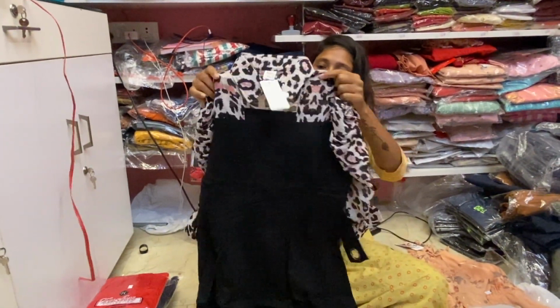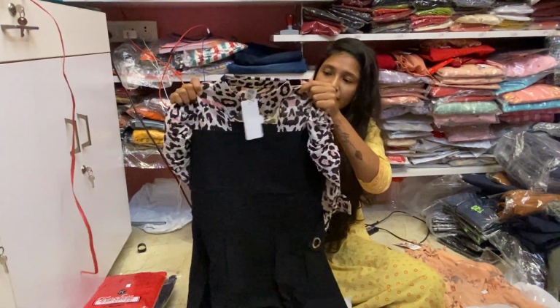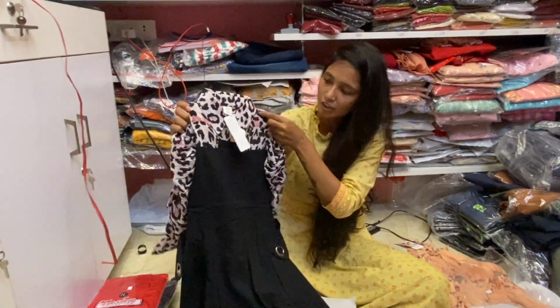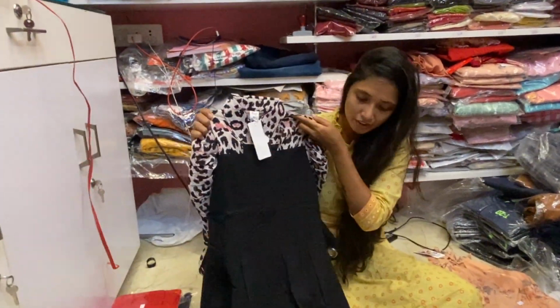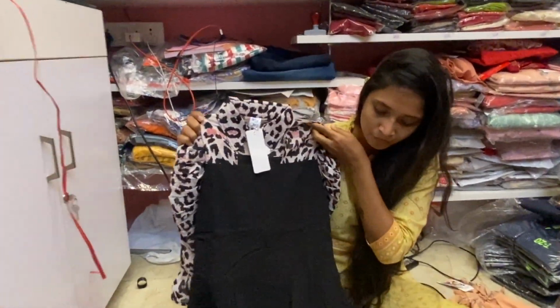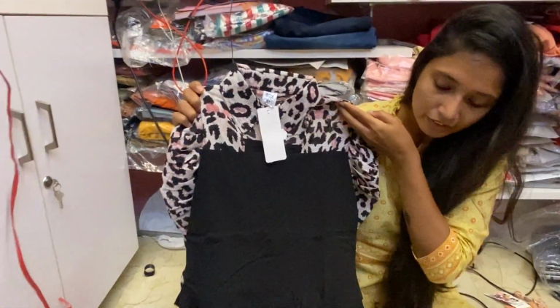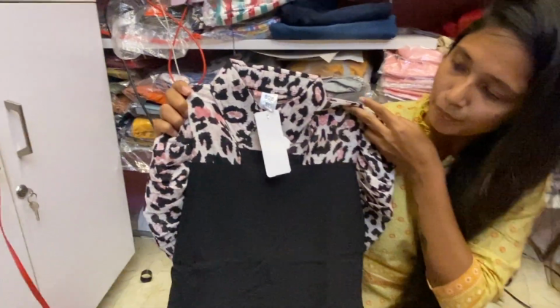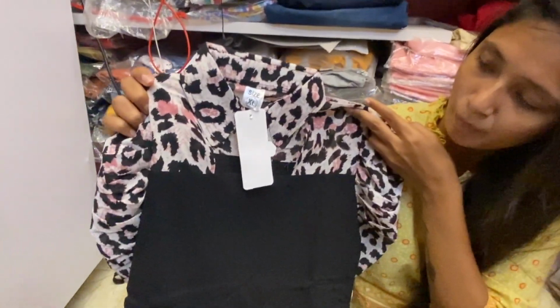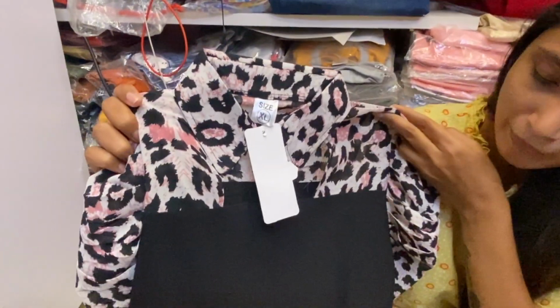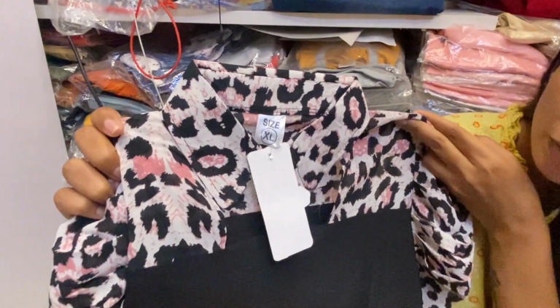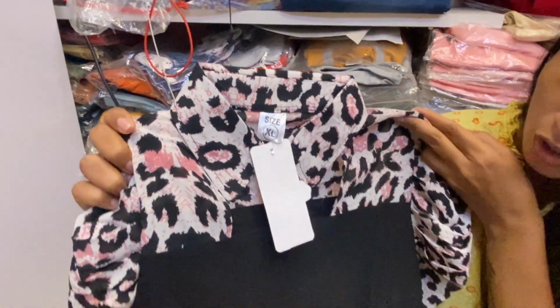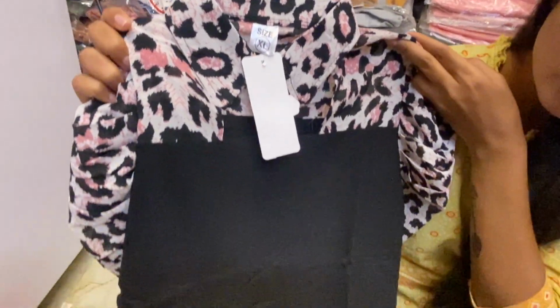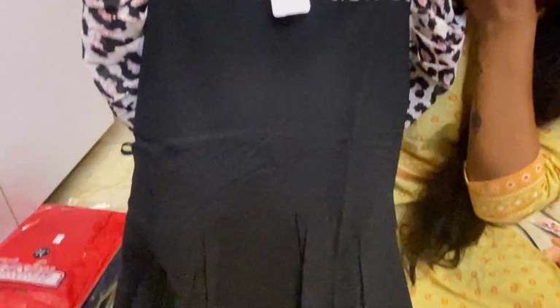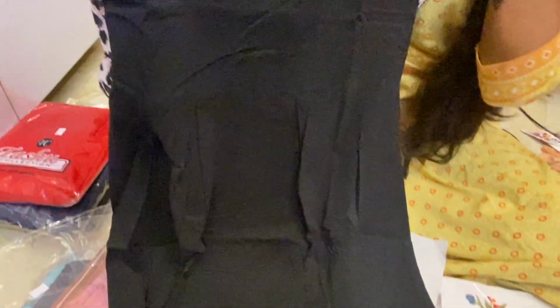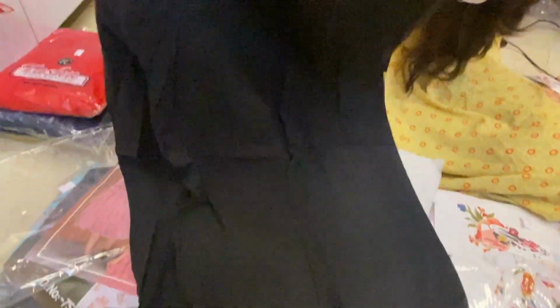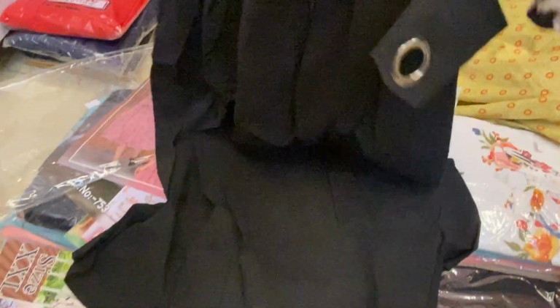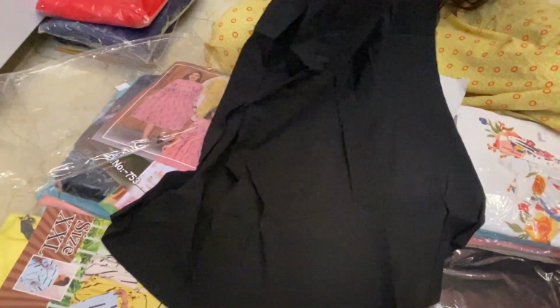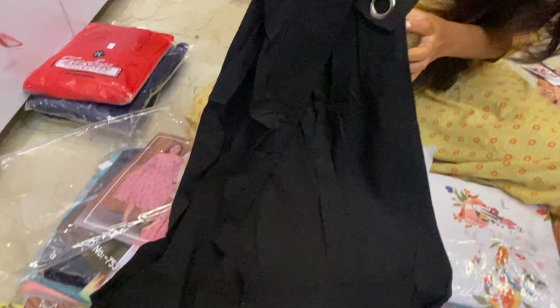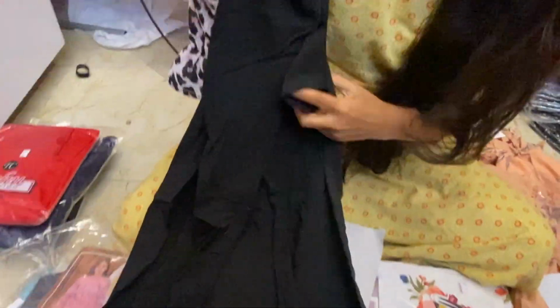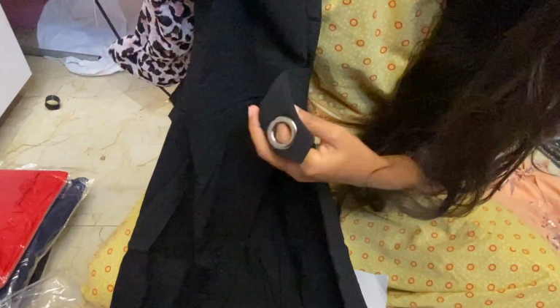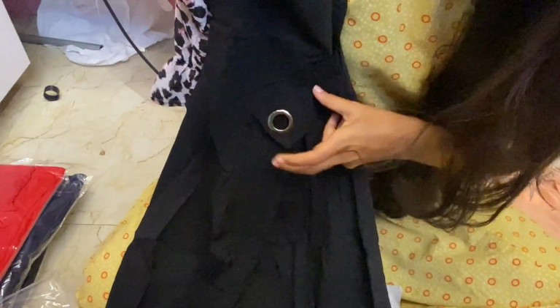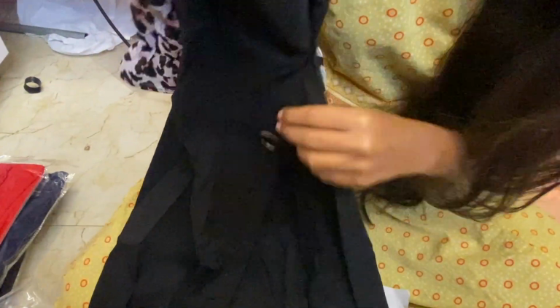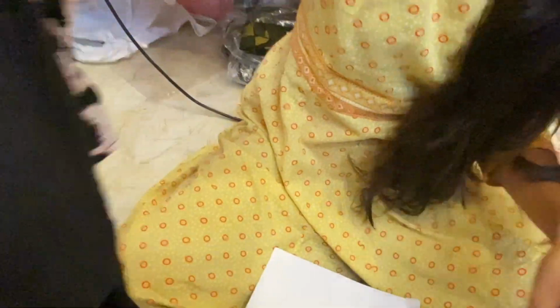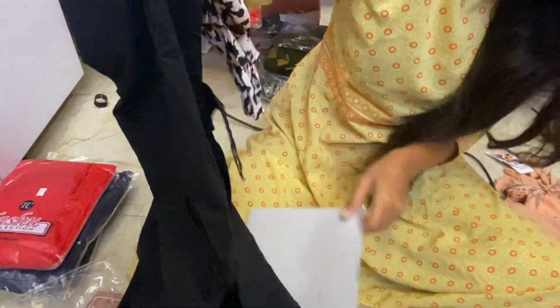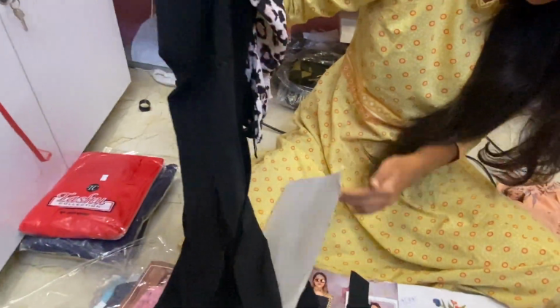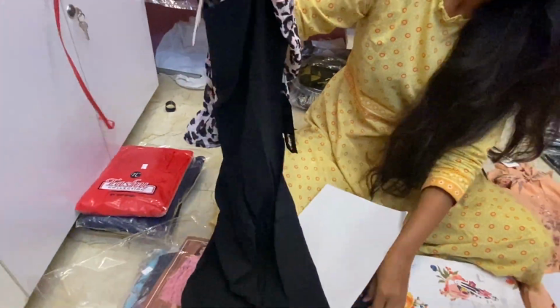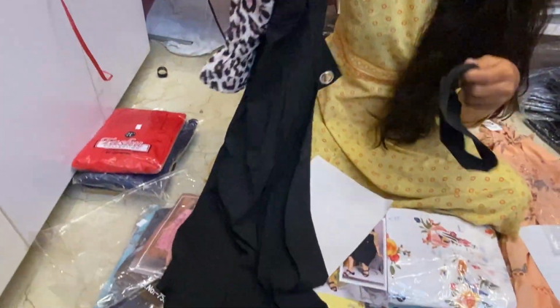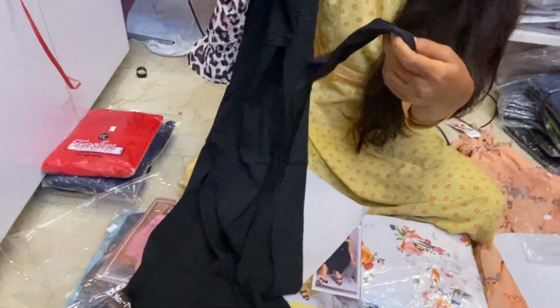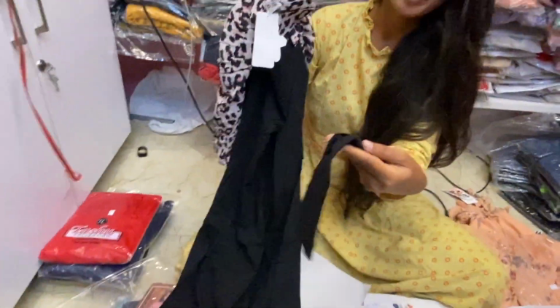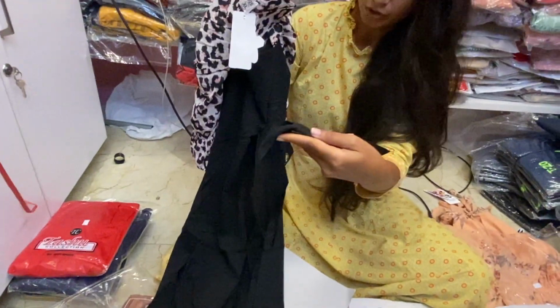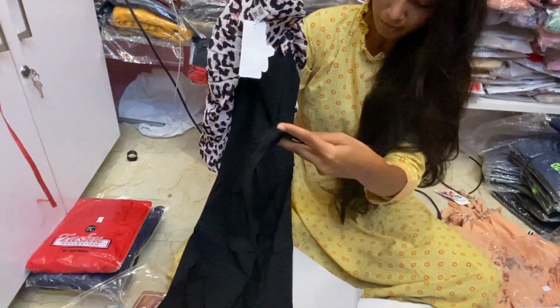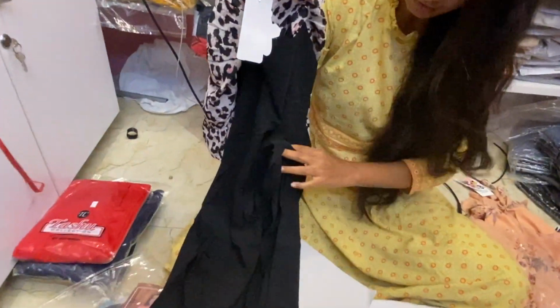This is a high neck collar, full black, plain. It has a belt and knot detail.